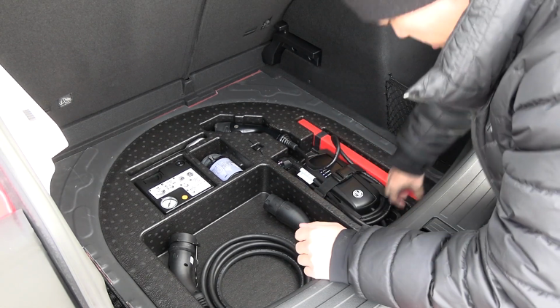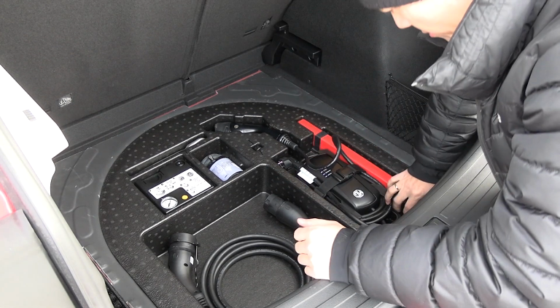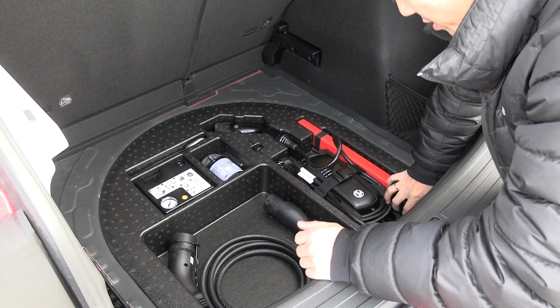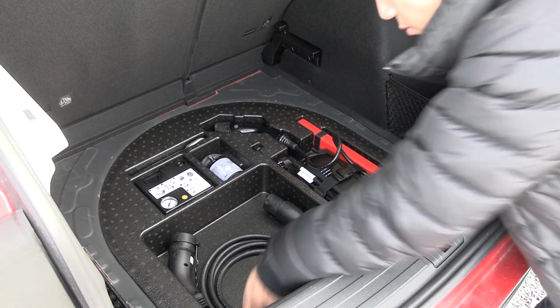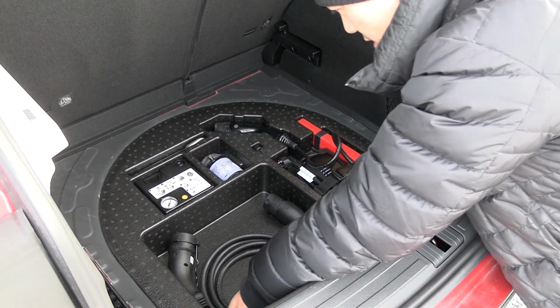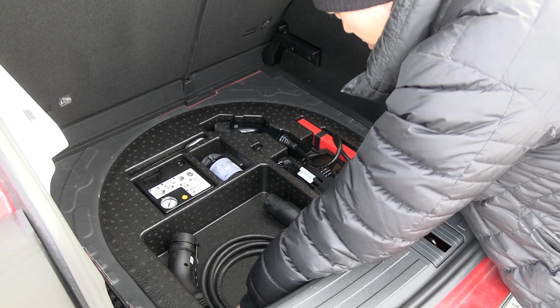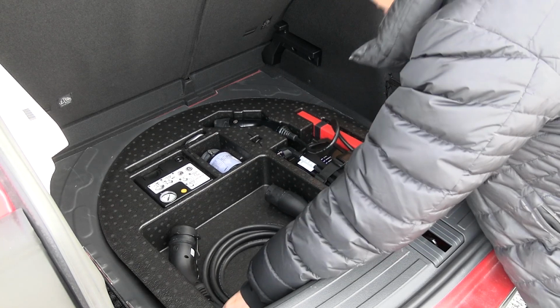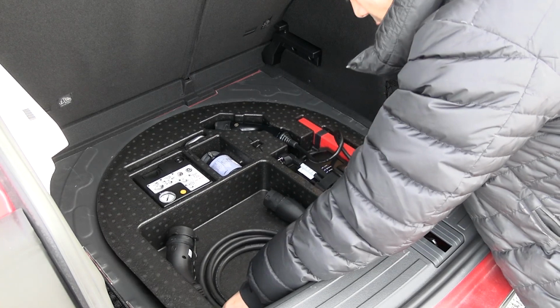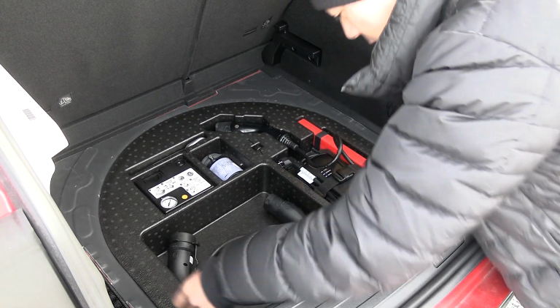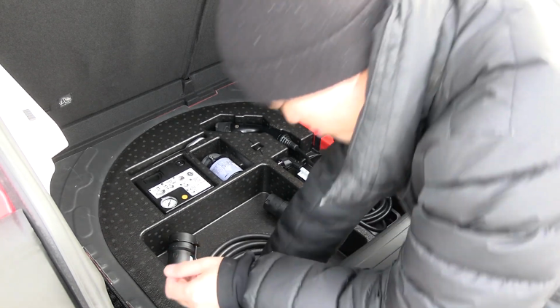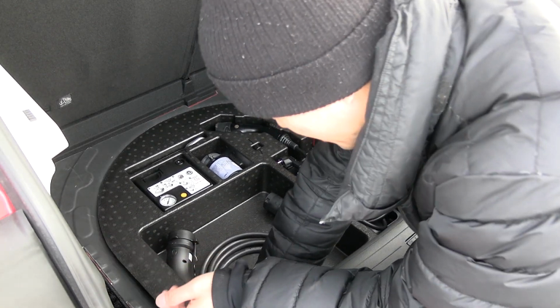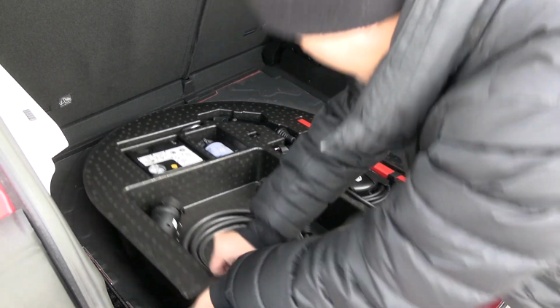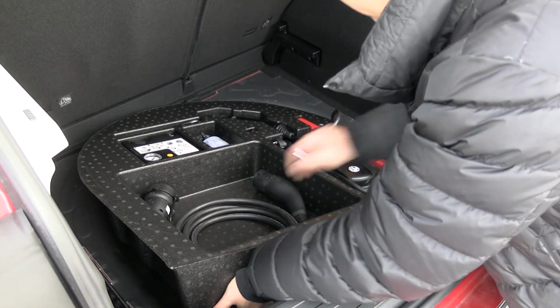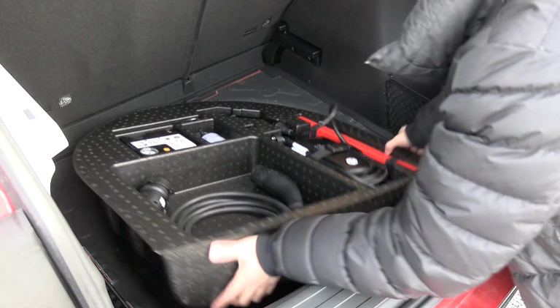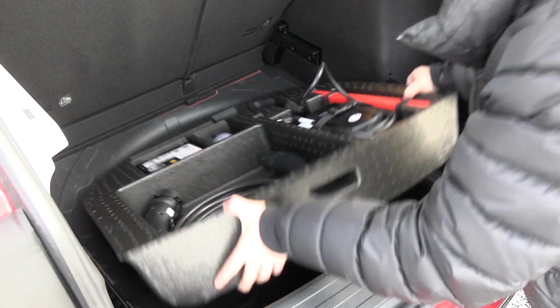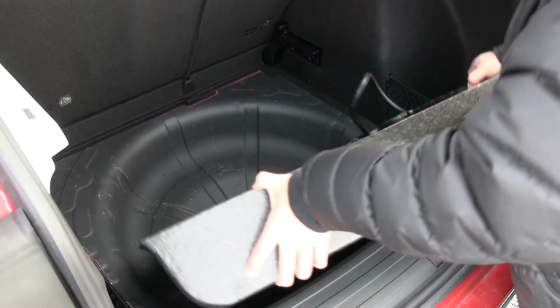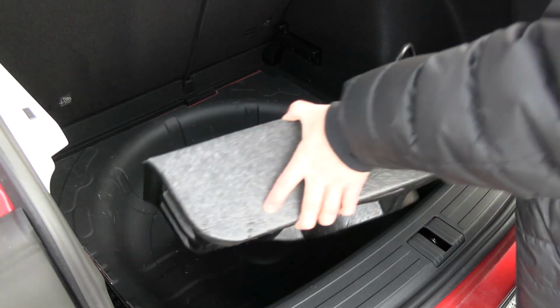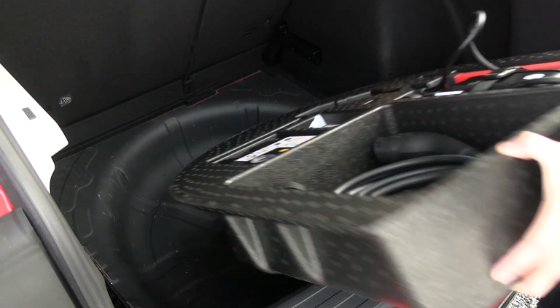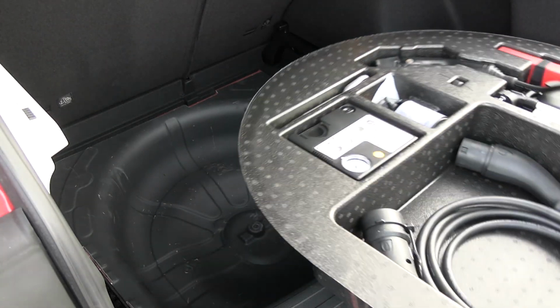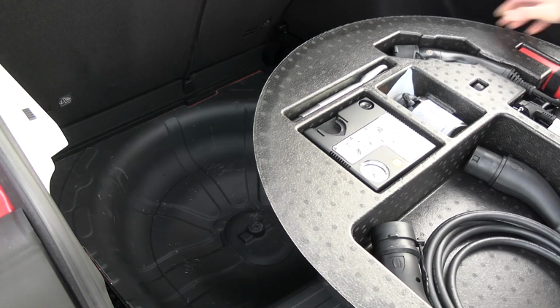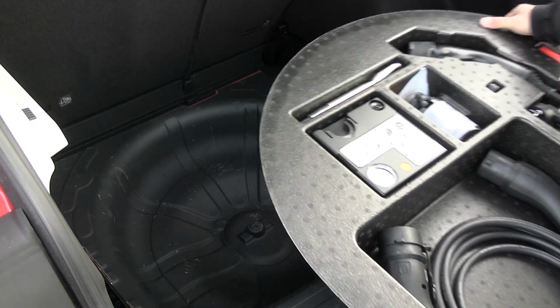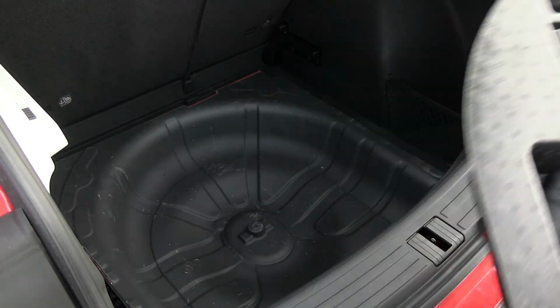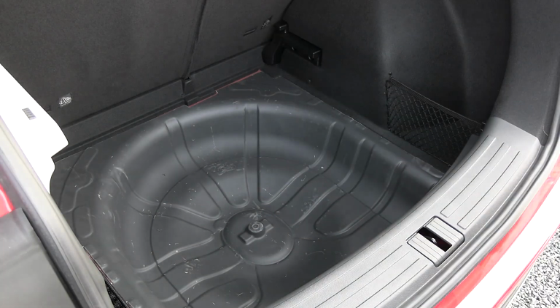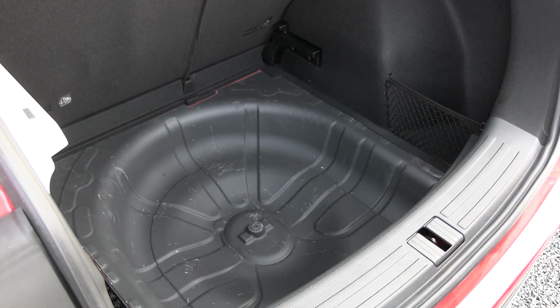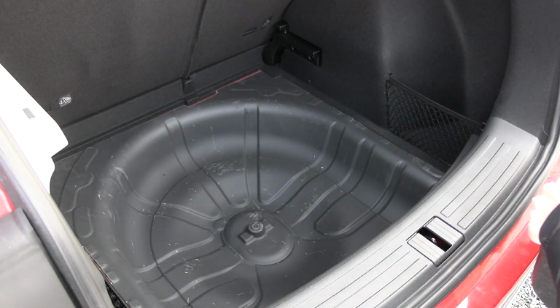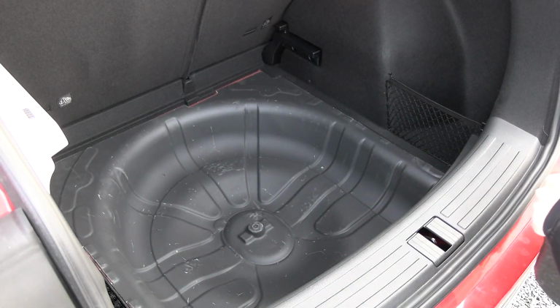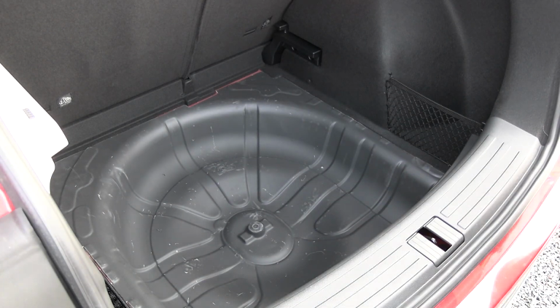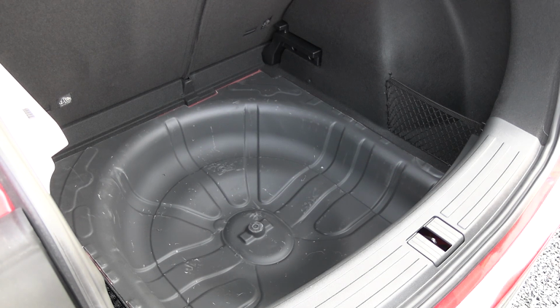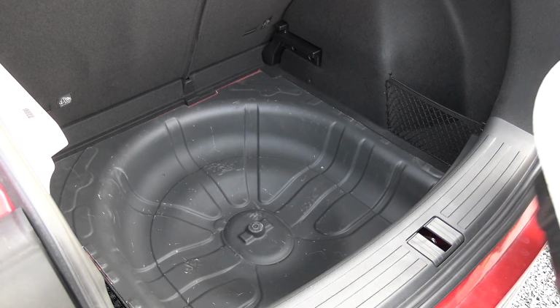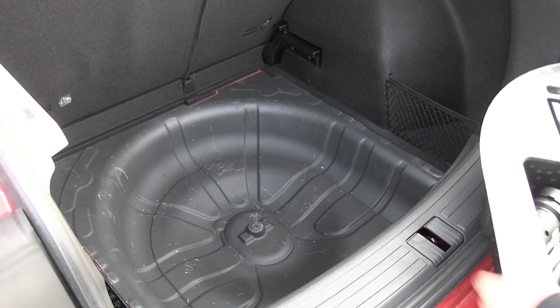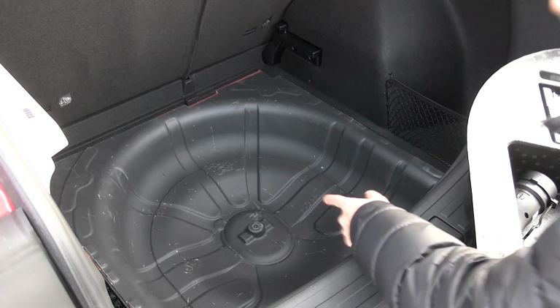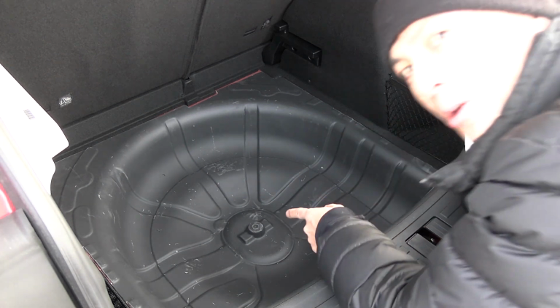Let's see if we can remove this foam thing here. We can! You can take out this piece and it becomes the spare wheel well. Yeah, we want to do that for the test — we need to take this out.